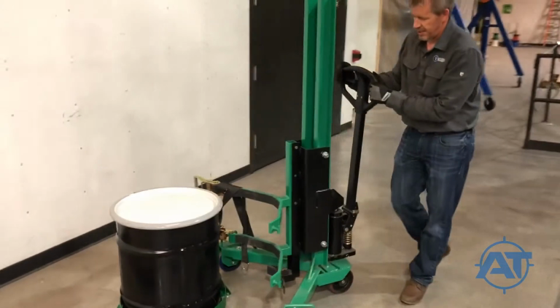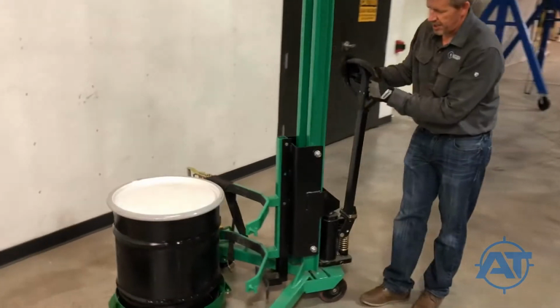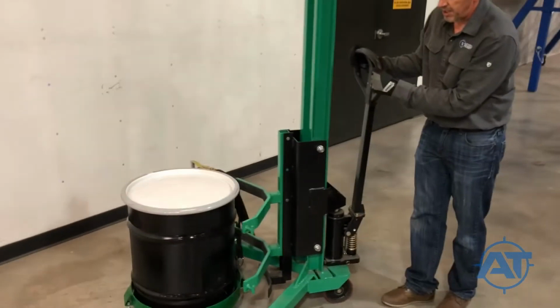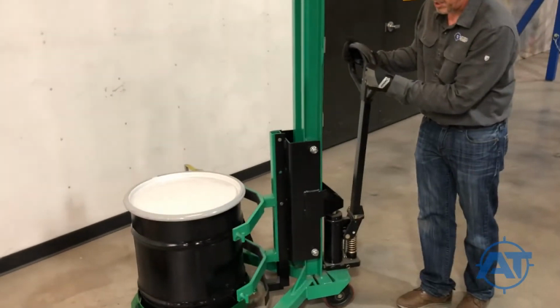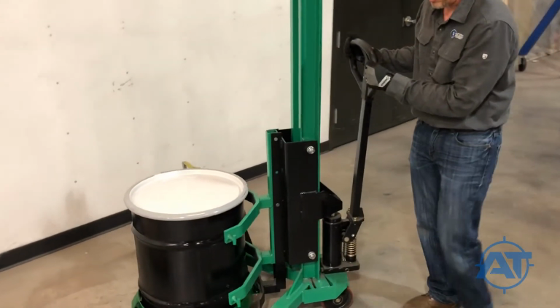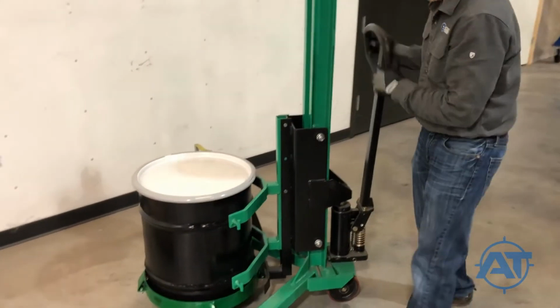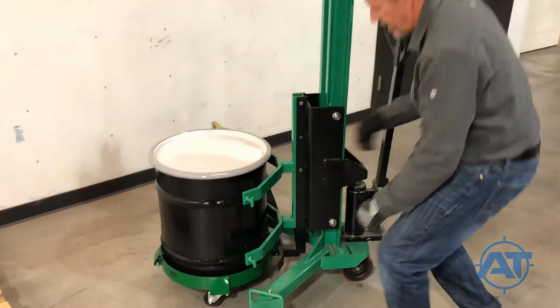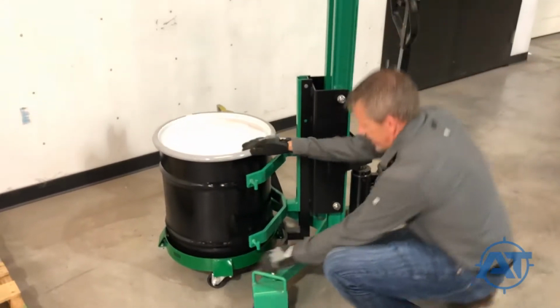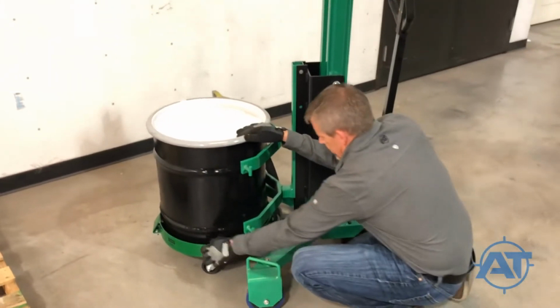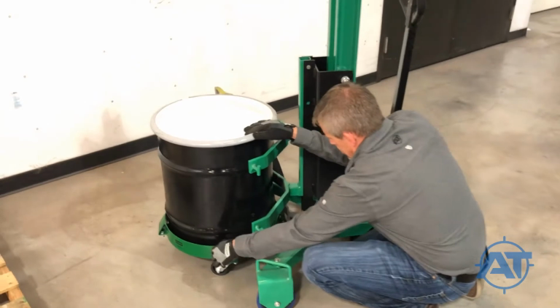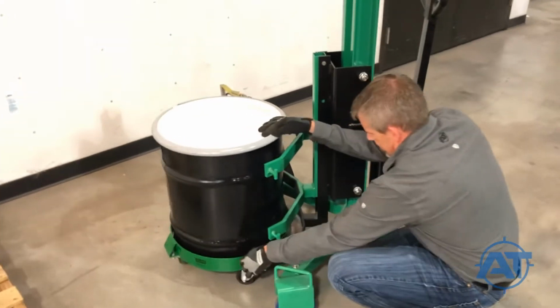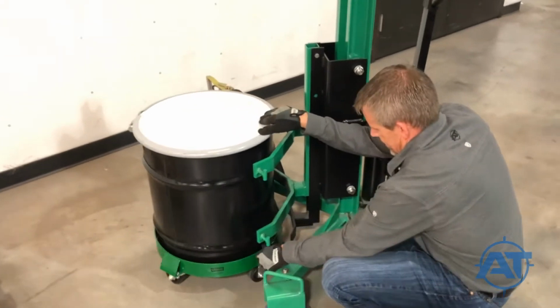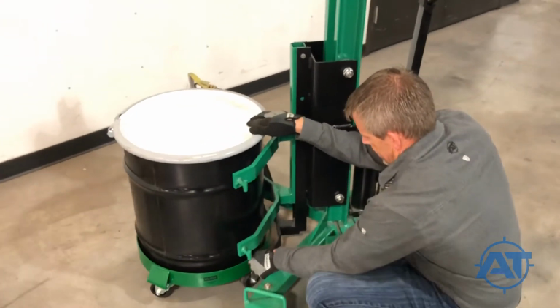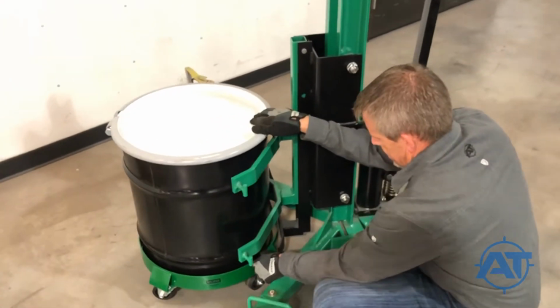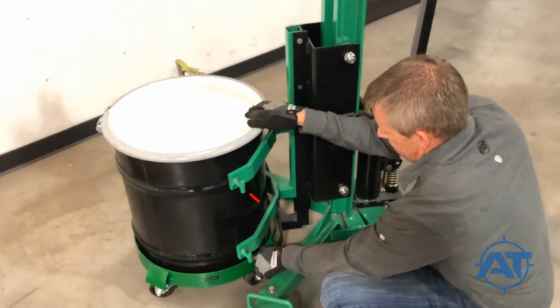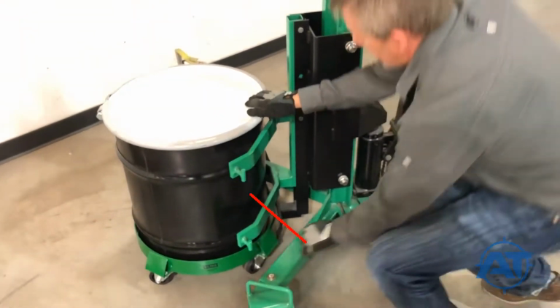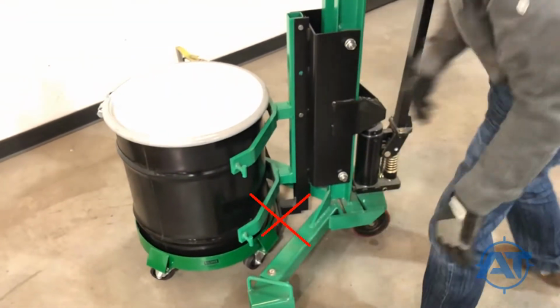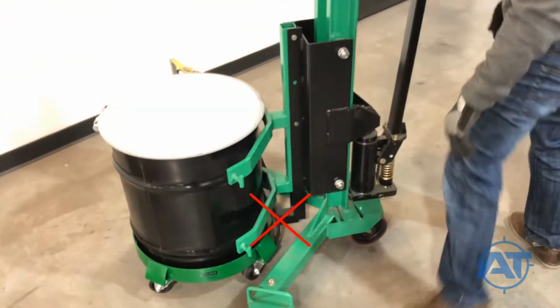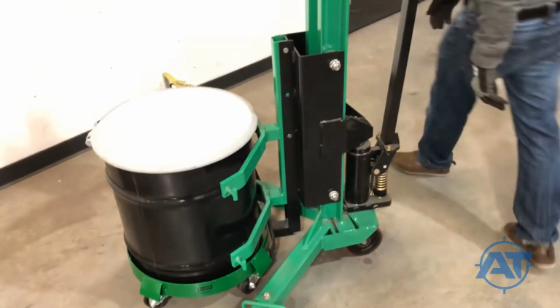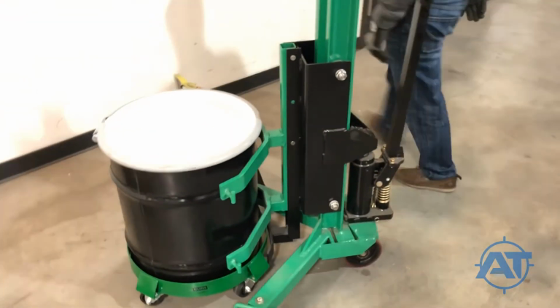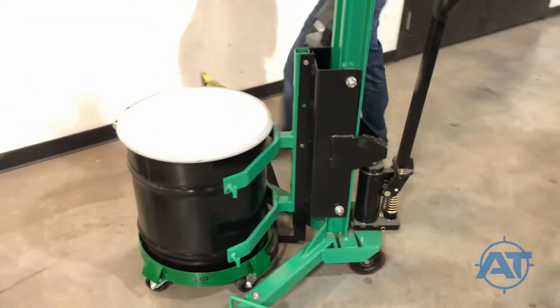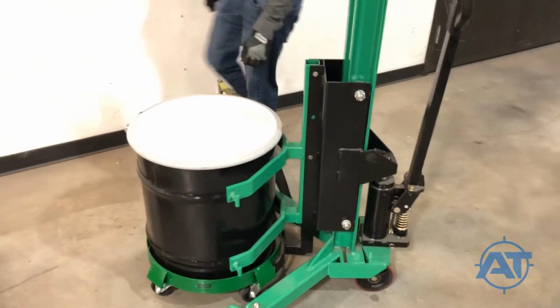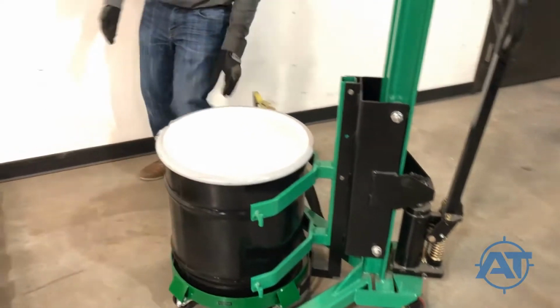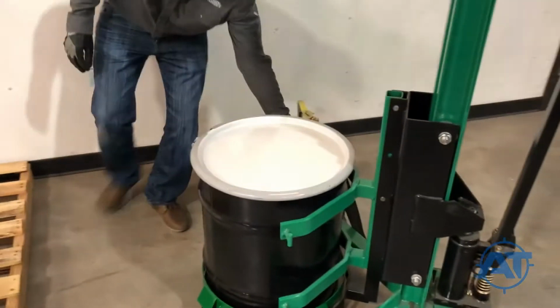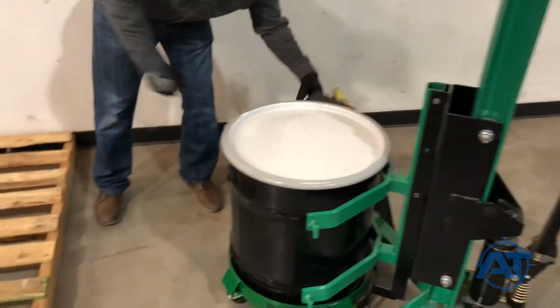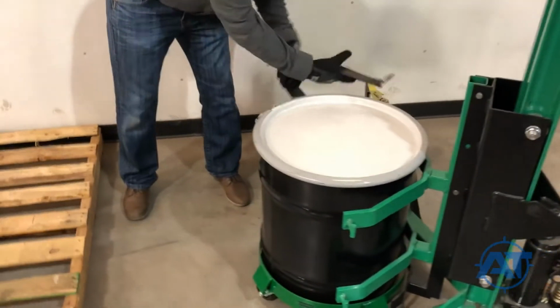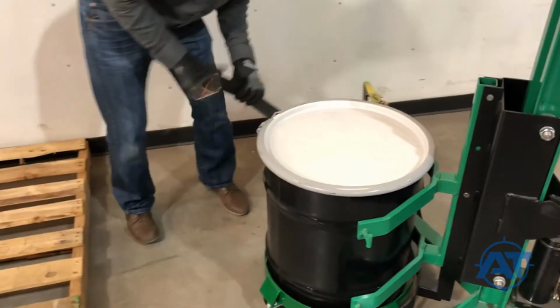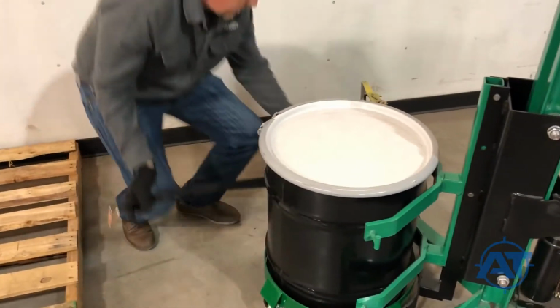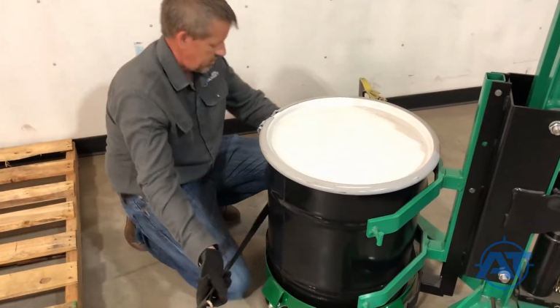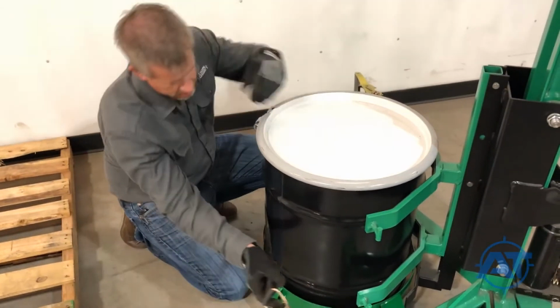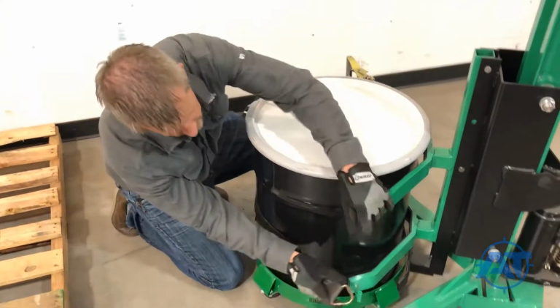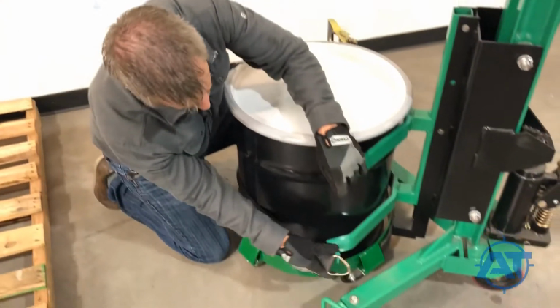Position the drum on the dolly between the arms of the barrel hawk lift. Ensure the dolly is rotated such that a dolly wheel does not interfere with the lower support arm of the barrel hawk. Then wrap the straps around the drum.